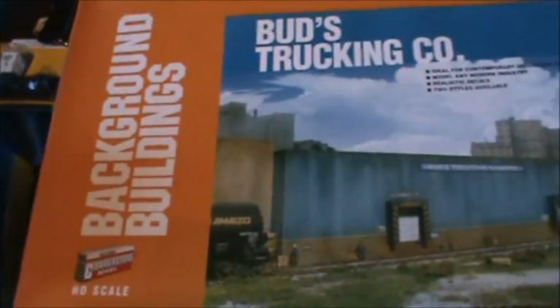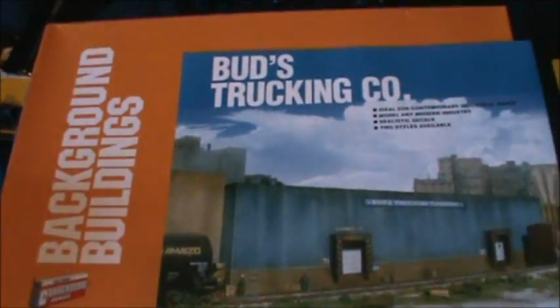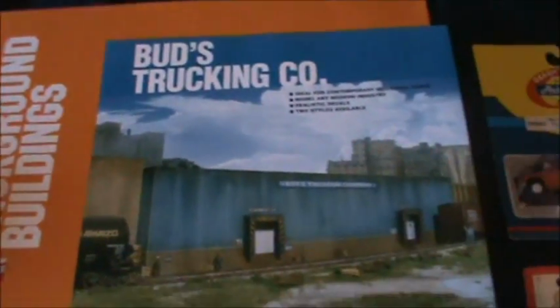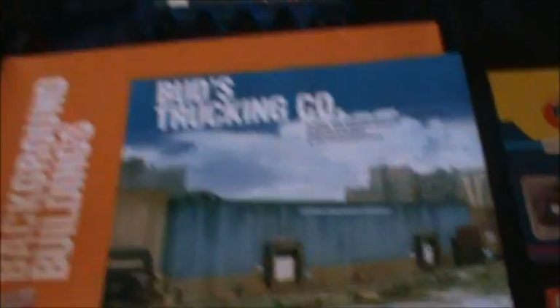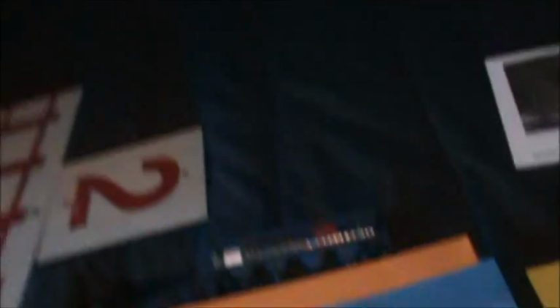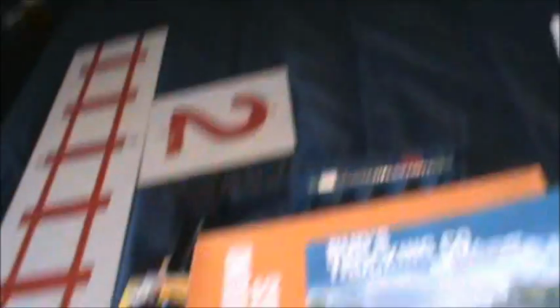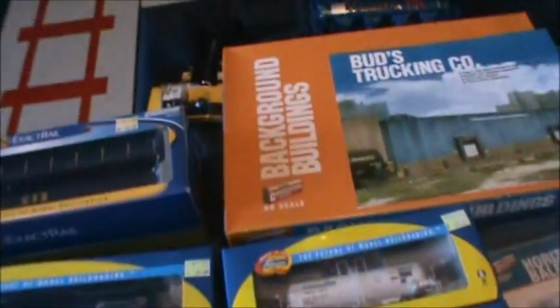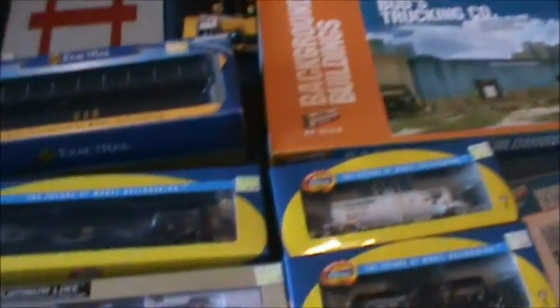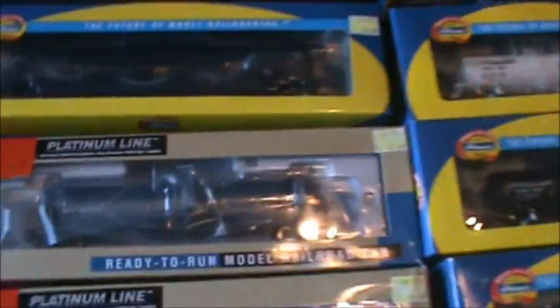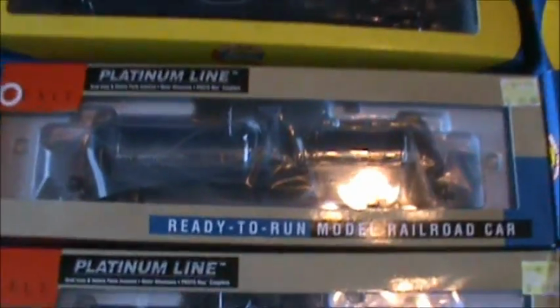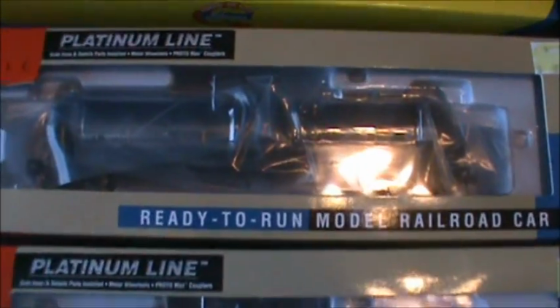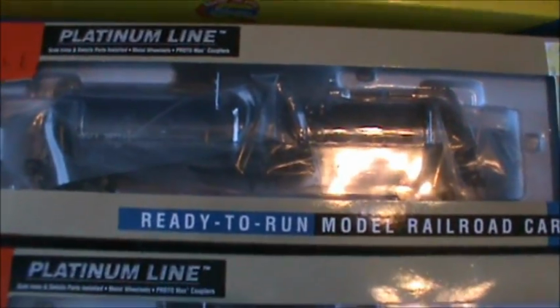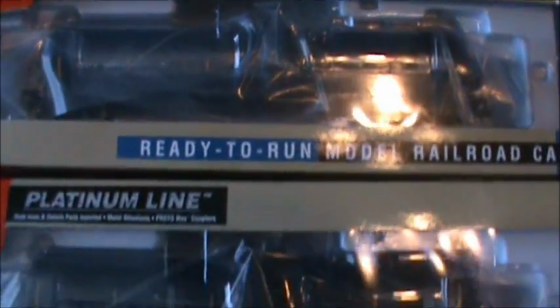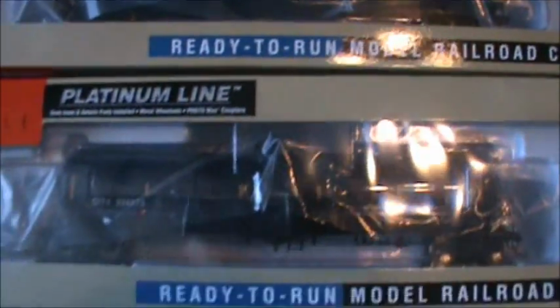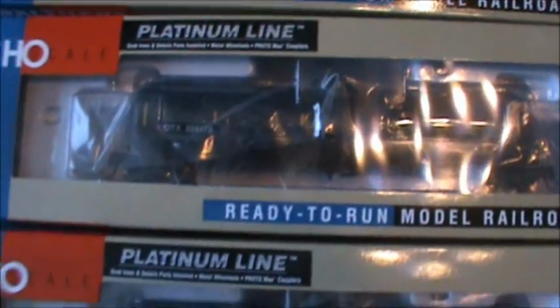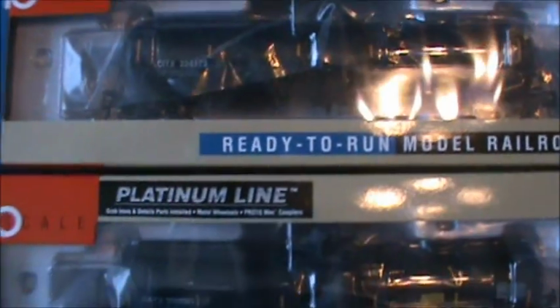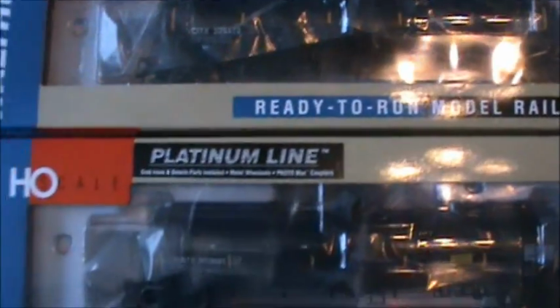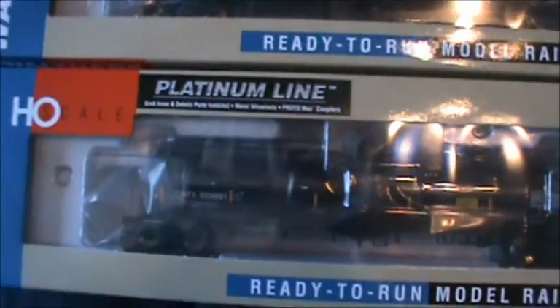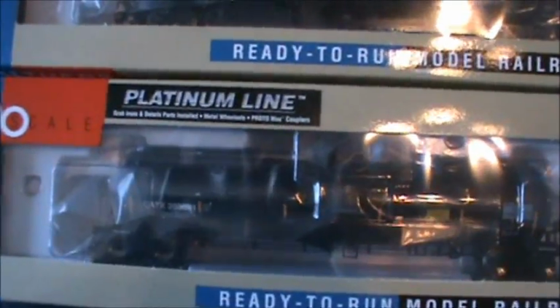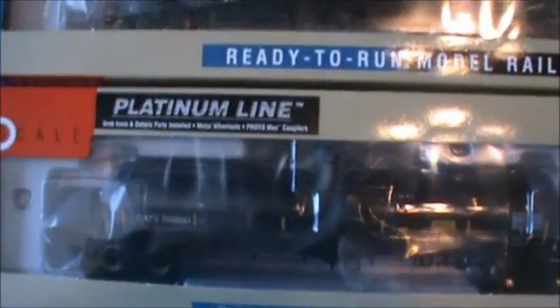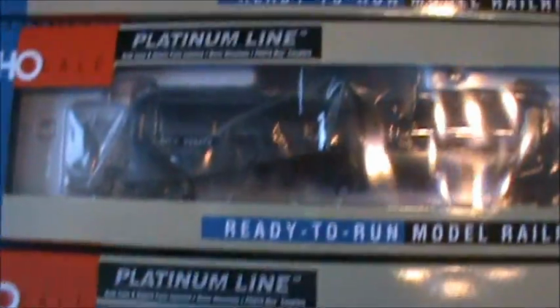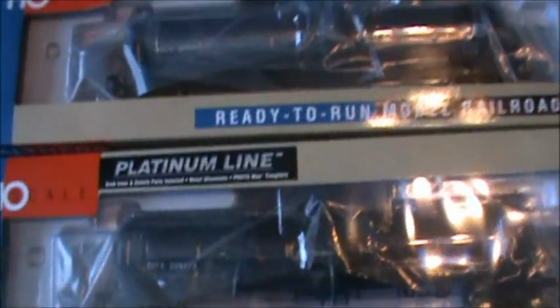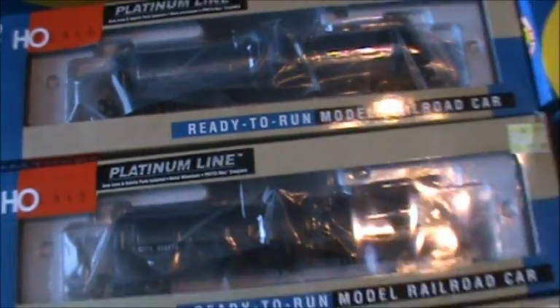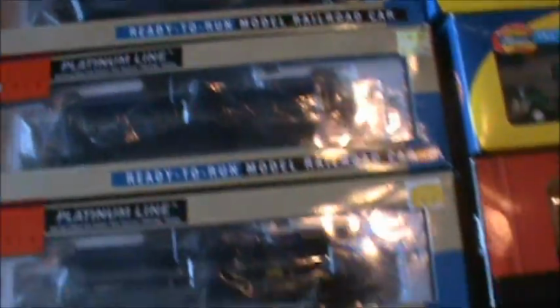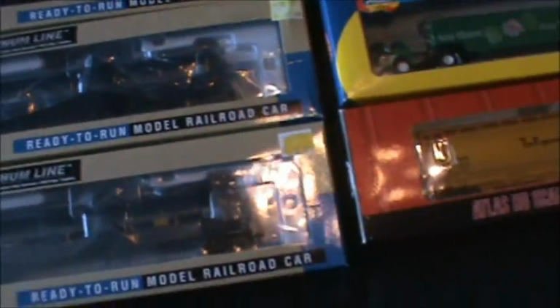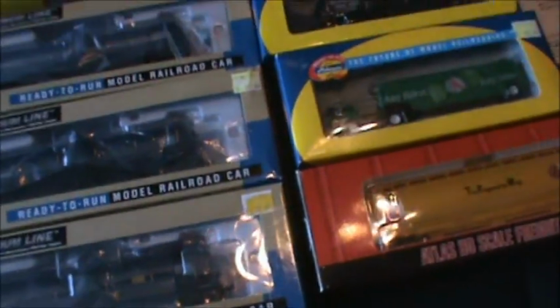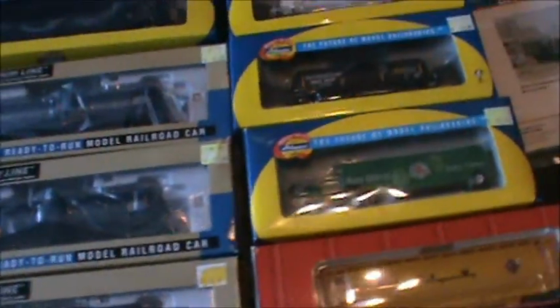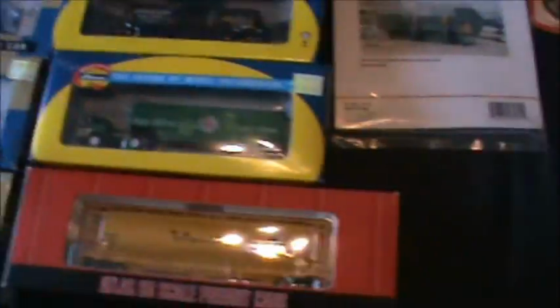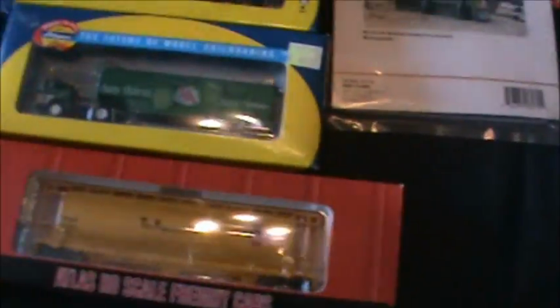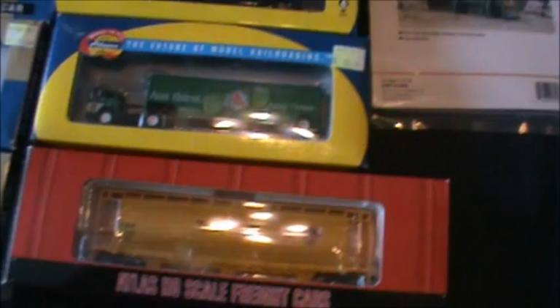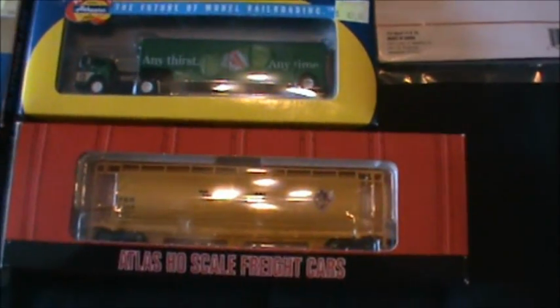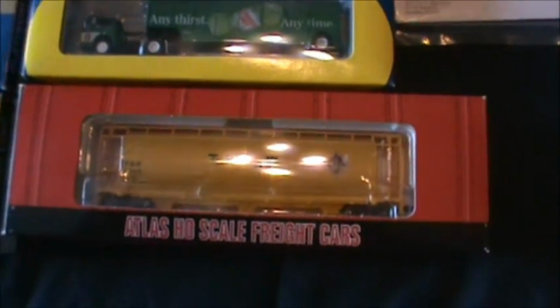I also have this background building — I need a bunch of buildings. I went out and bought three ethanol cars, all different road names. I didn't really look at the names; I just saw the different numbers.